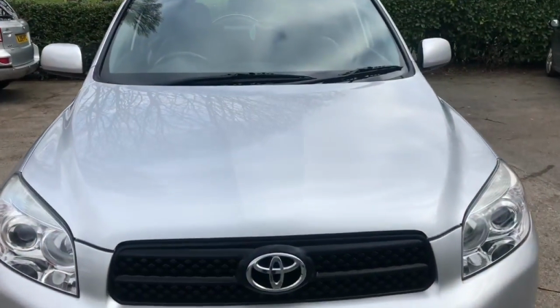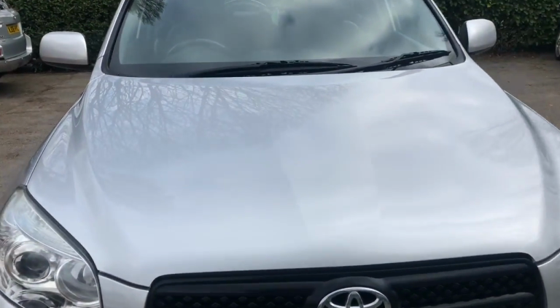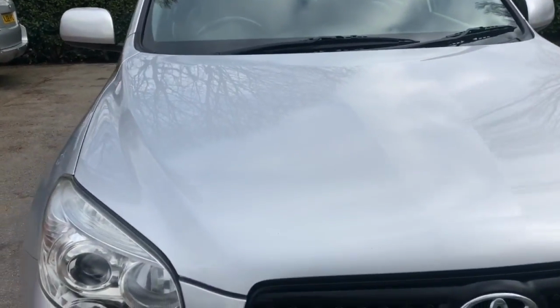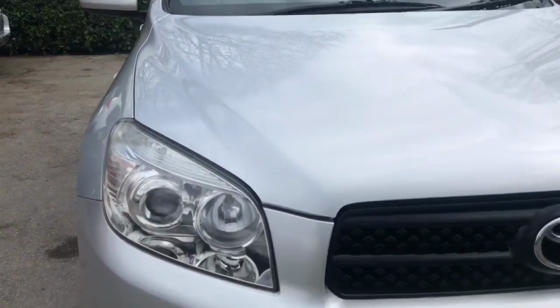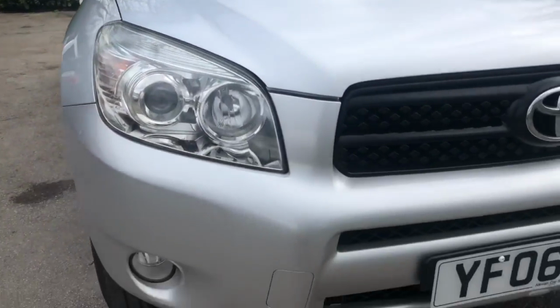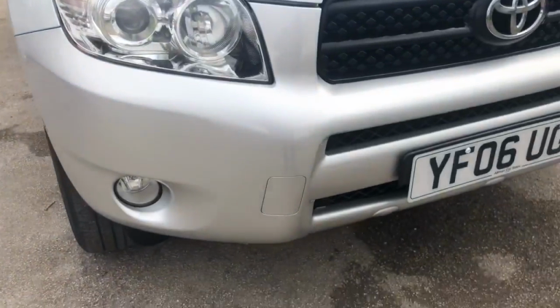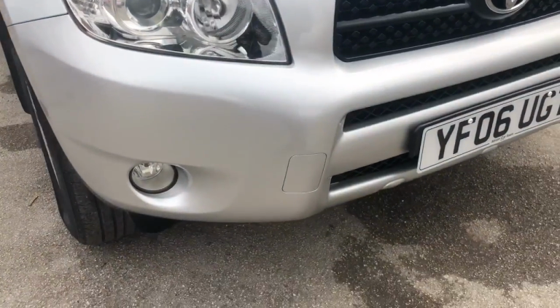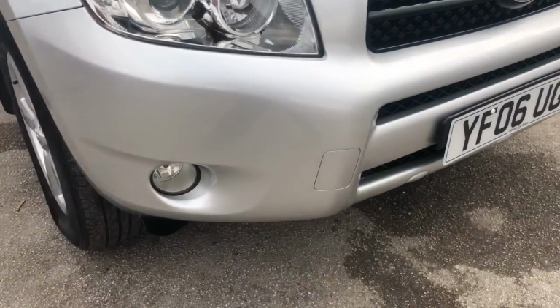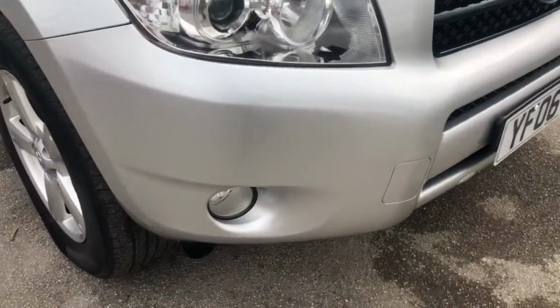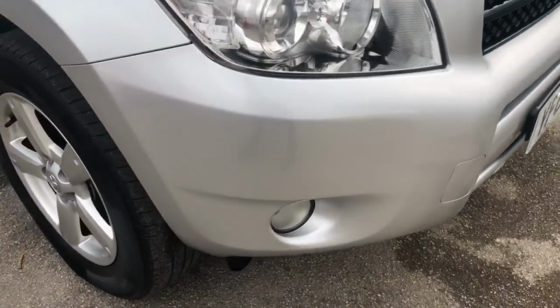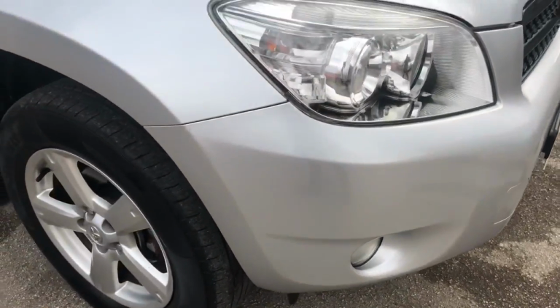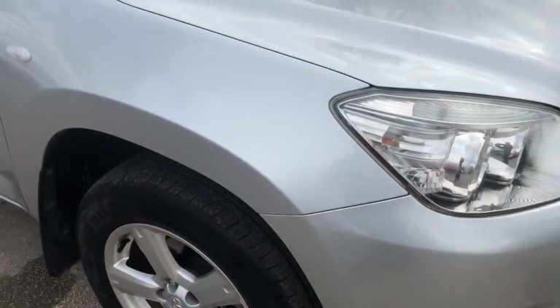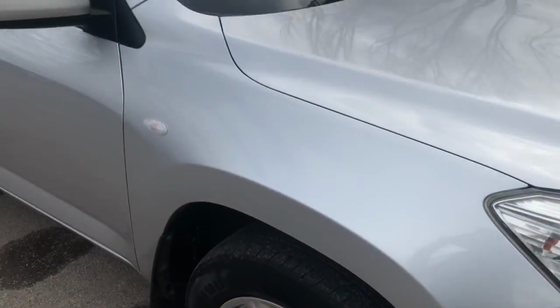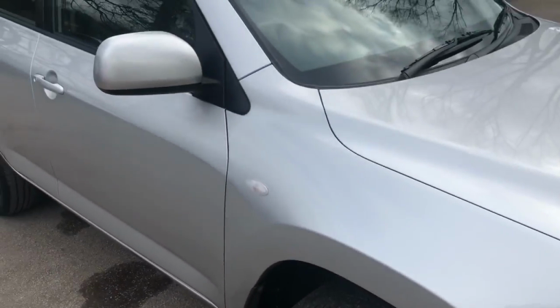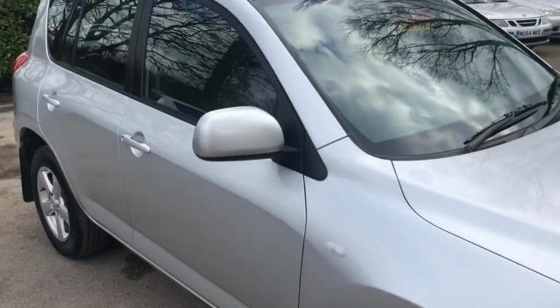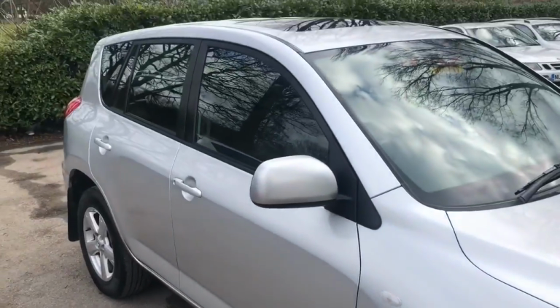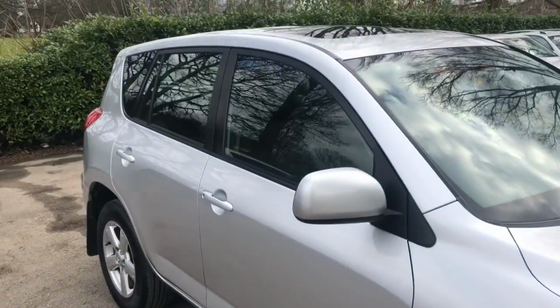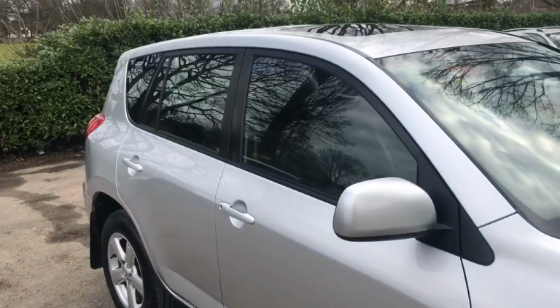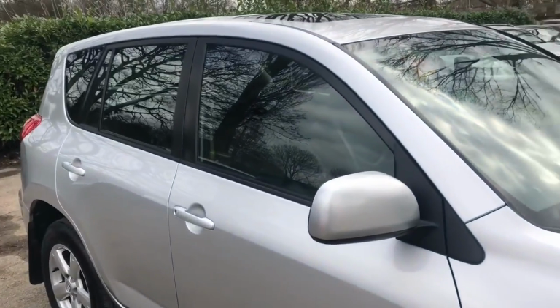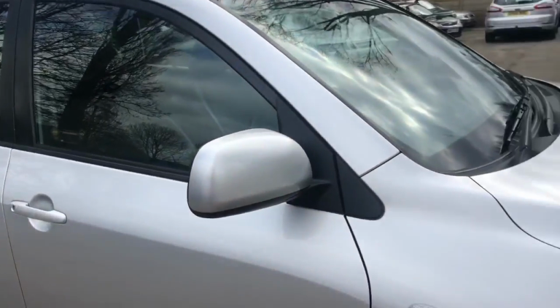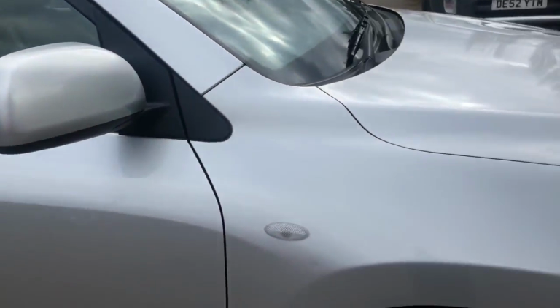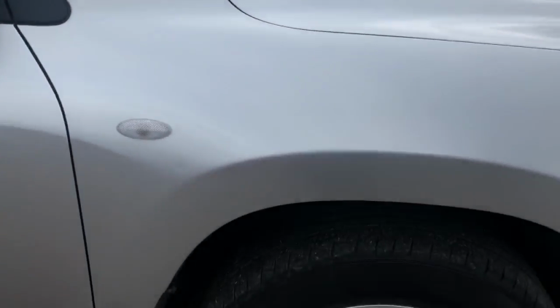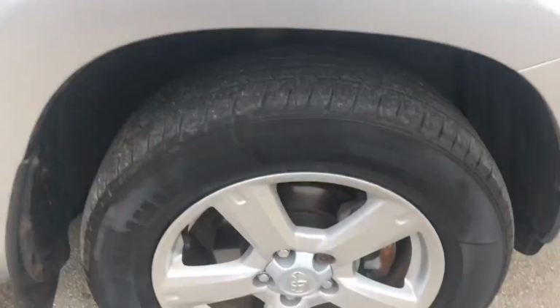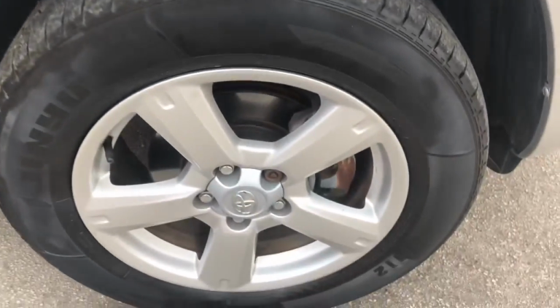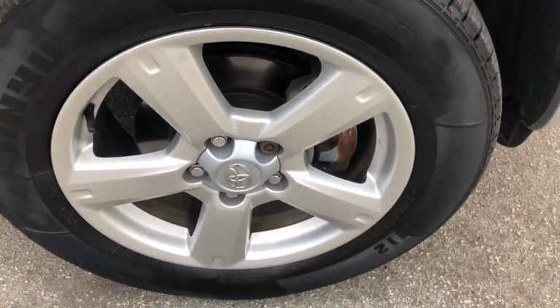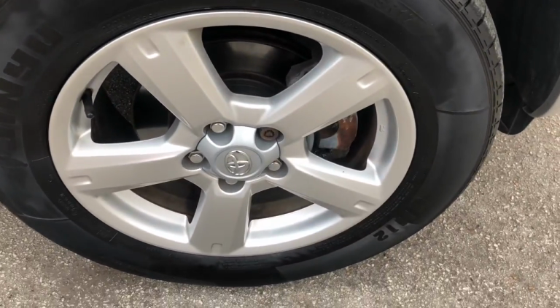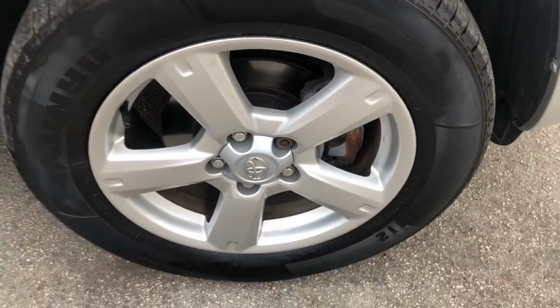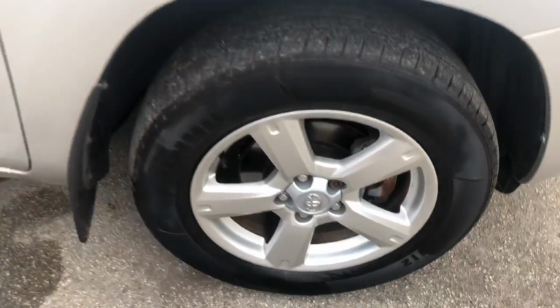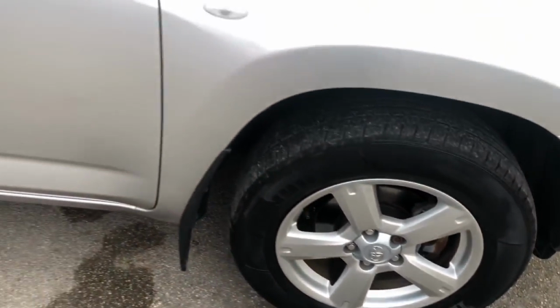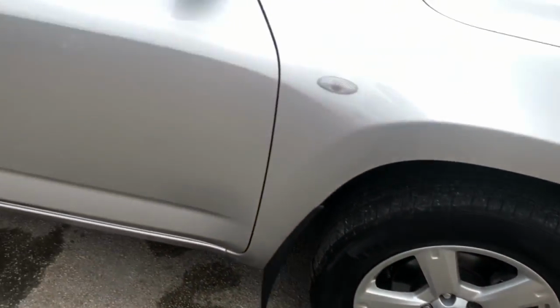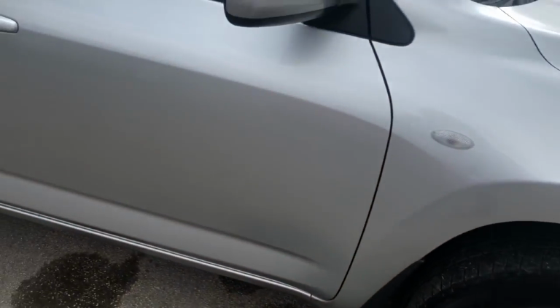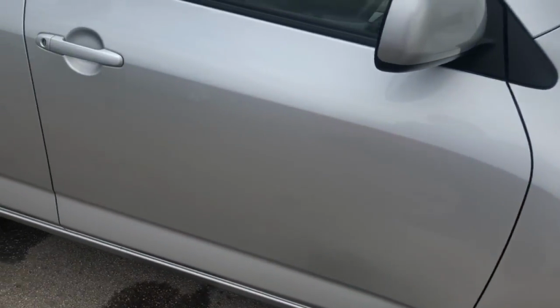Very good spec level on the XT4, with such equipment as full leather interior, 17 inch alloy wheels, electric glass sunroof with tilt and slide, in-car entertainment with radio CD-MP3, climate control, and remote central locking with two keys.